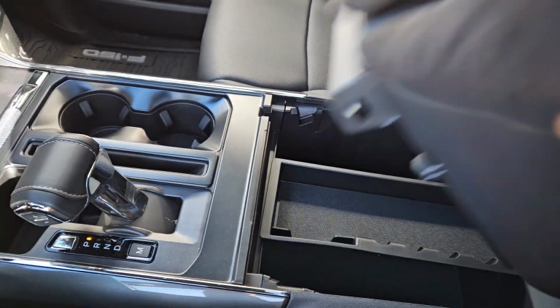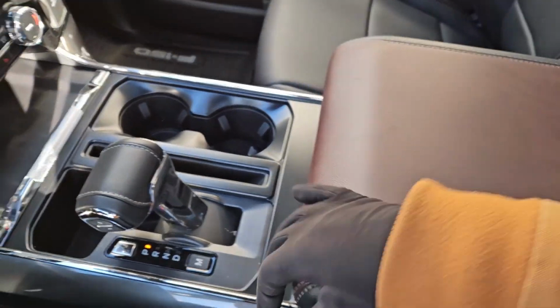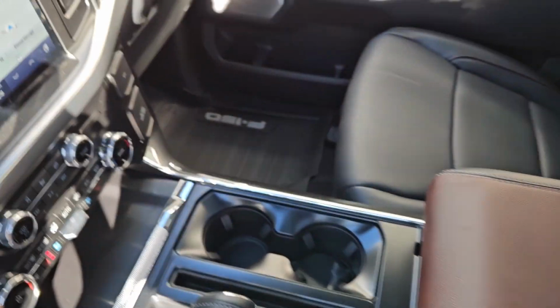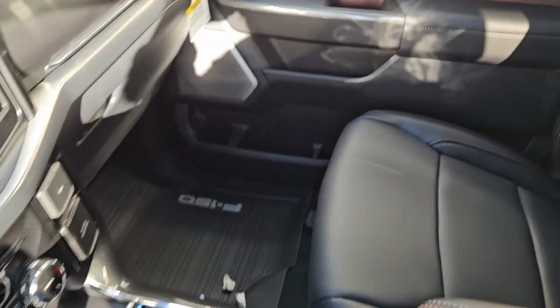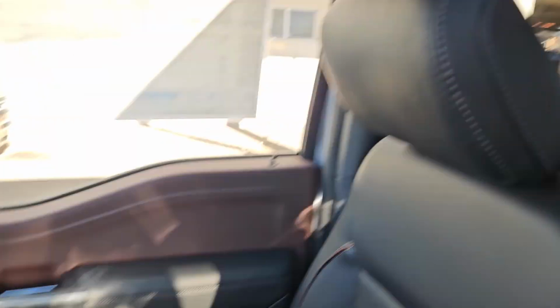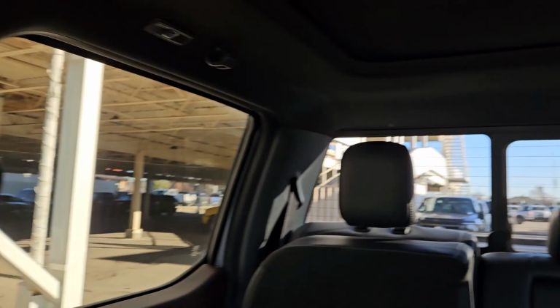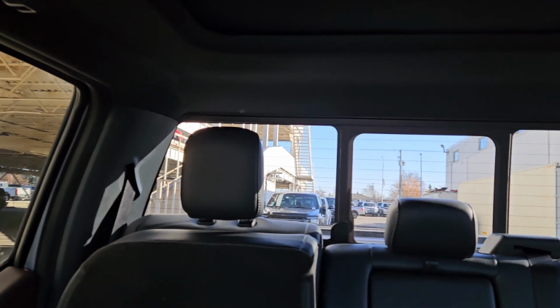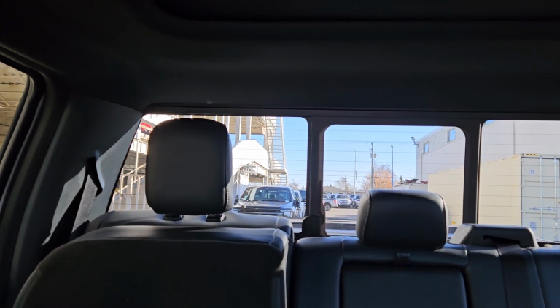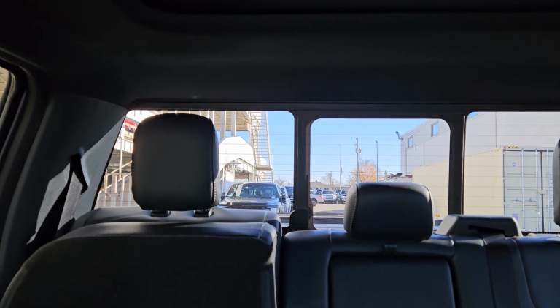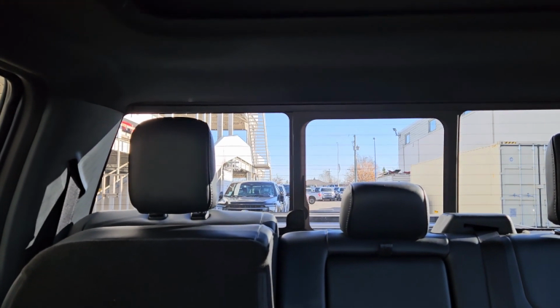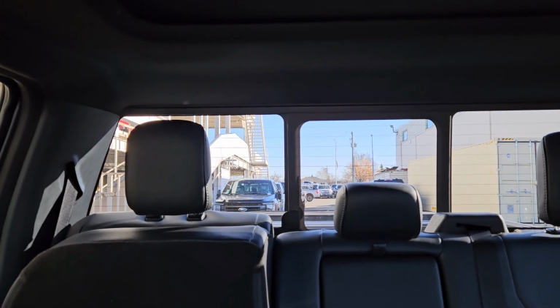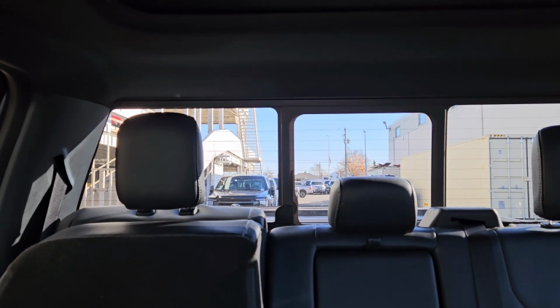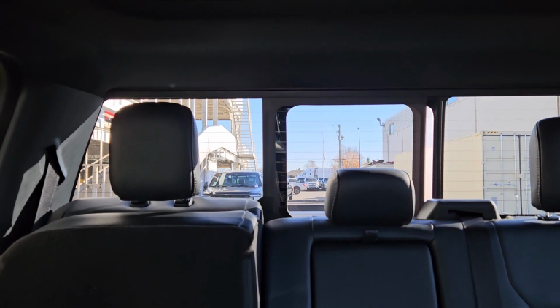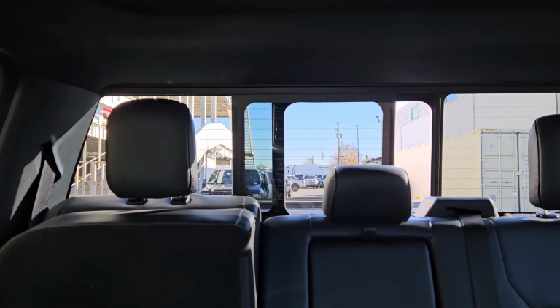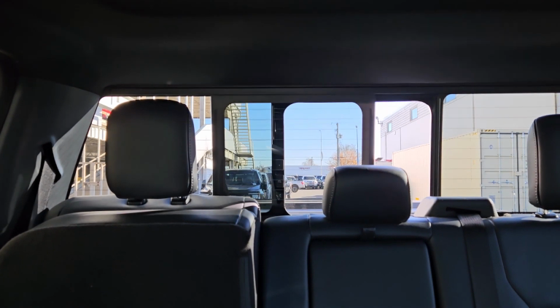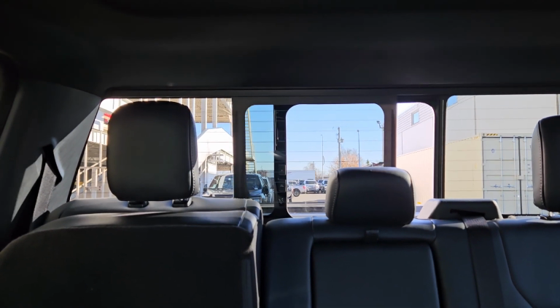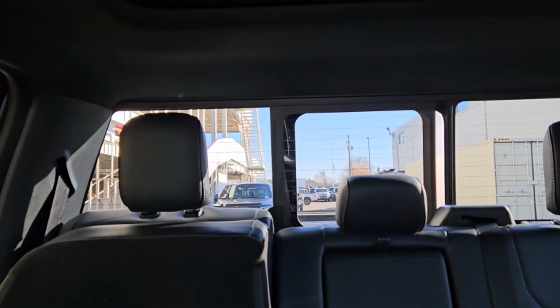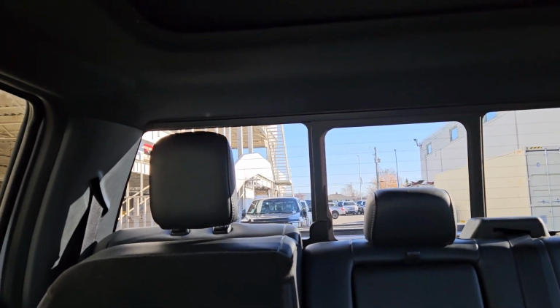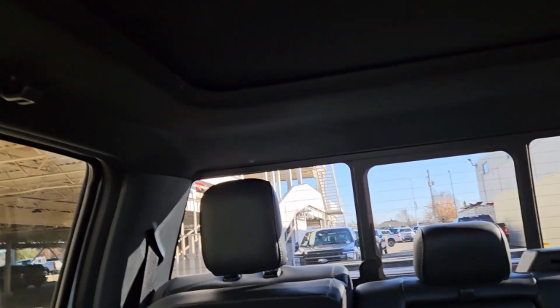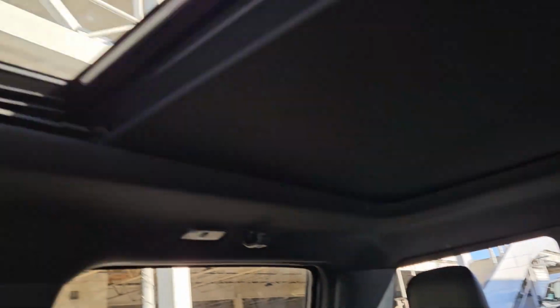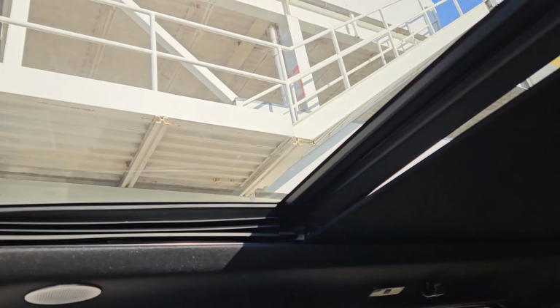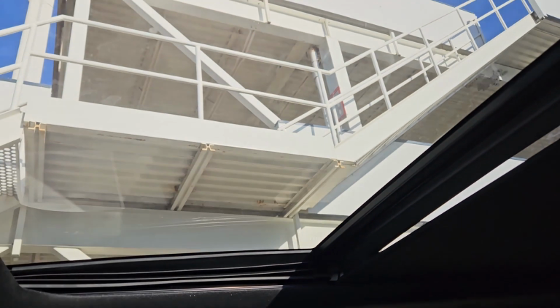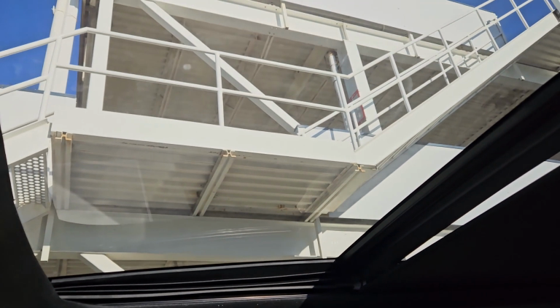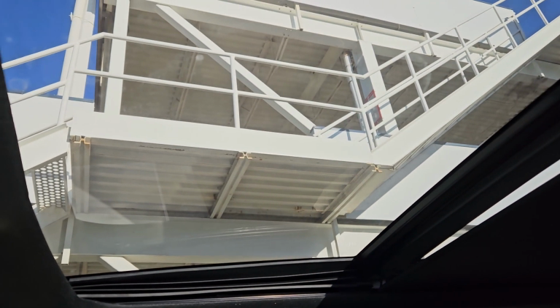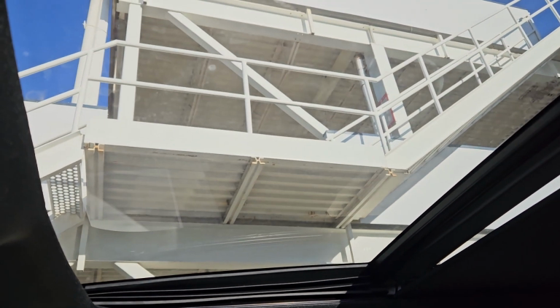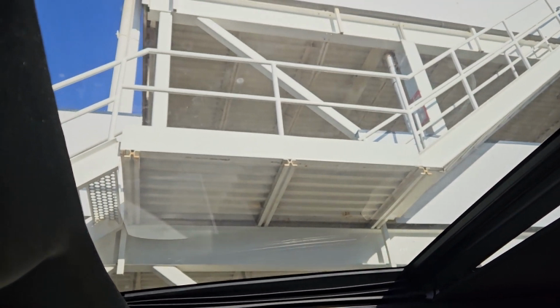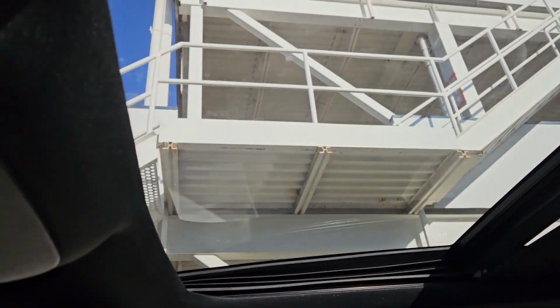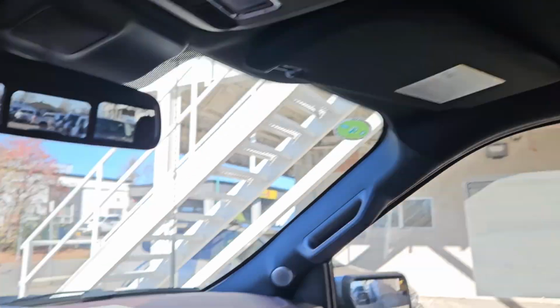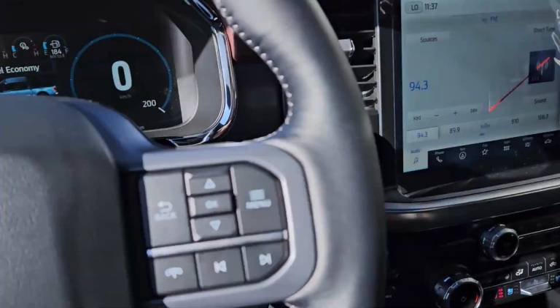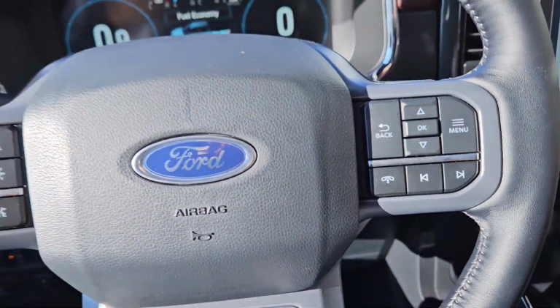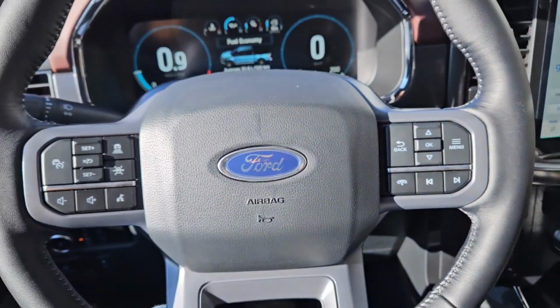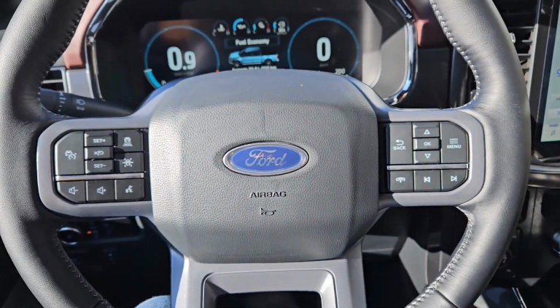Looking back you have a power sliding rear window, and last but not least a twin panel moonroof so you can let in the sunshine. That should cover our look at the interior.